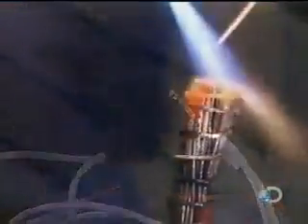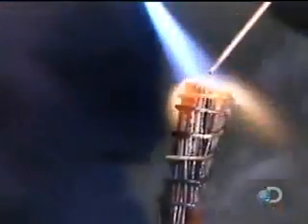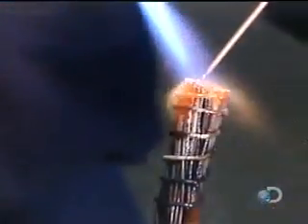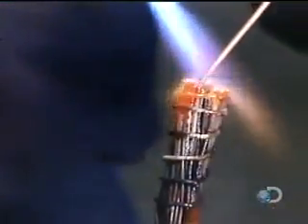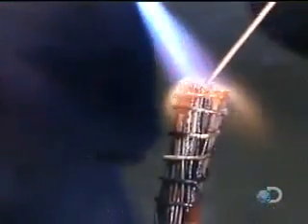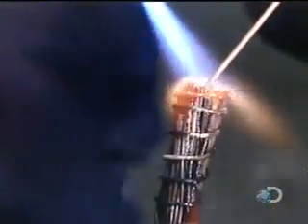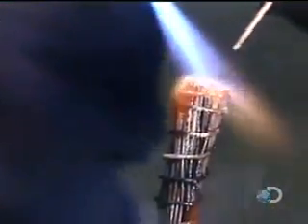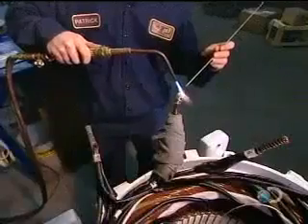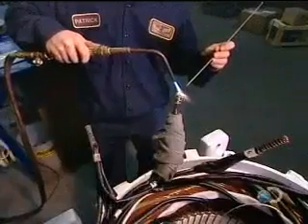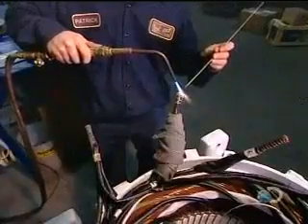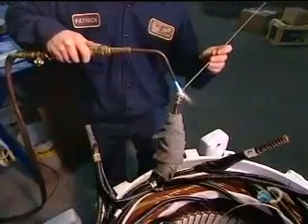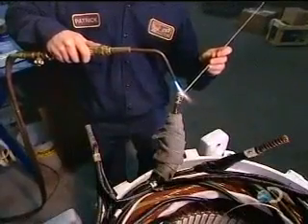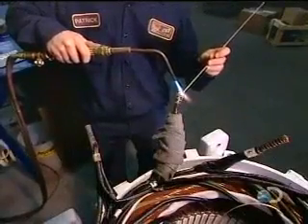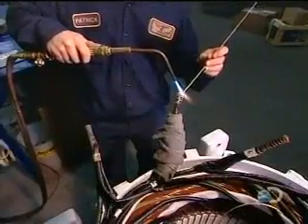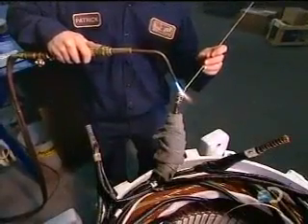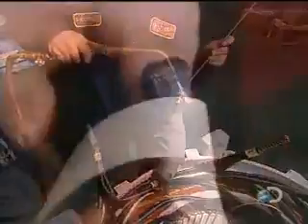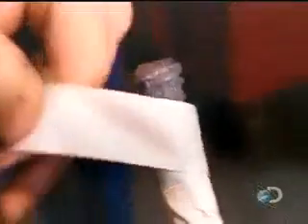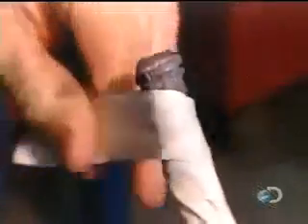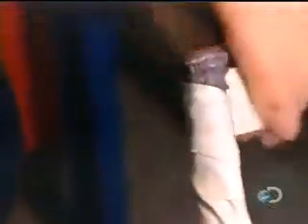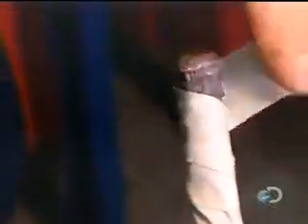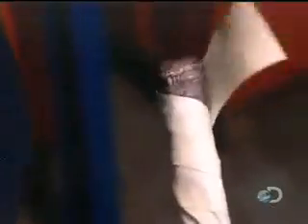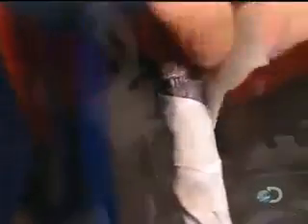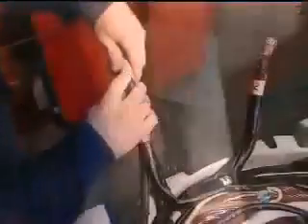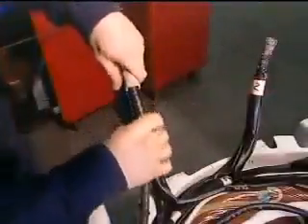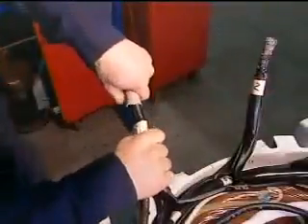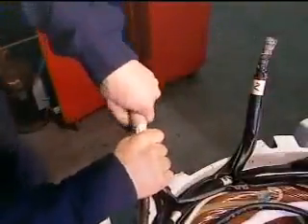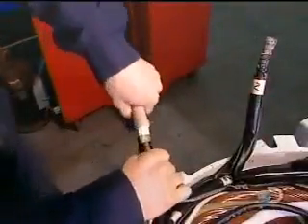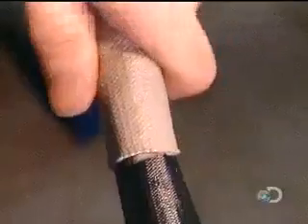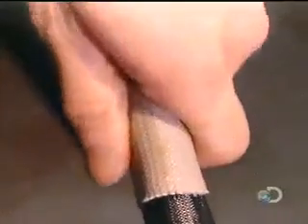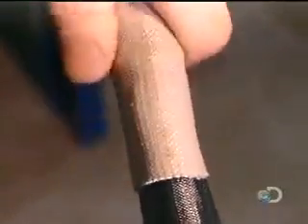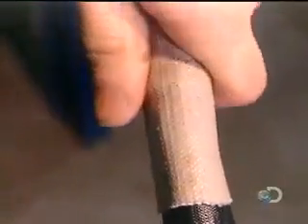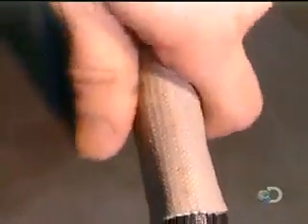They solder the grouped wires together, then insulate the cables. They tuck some inside the stator and leave others accessible to be attached to a power source when the motor is installed.